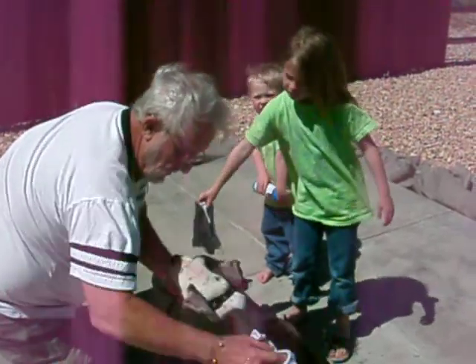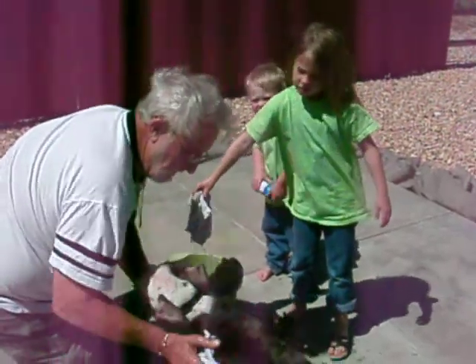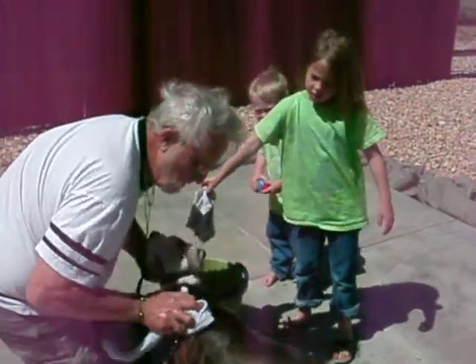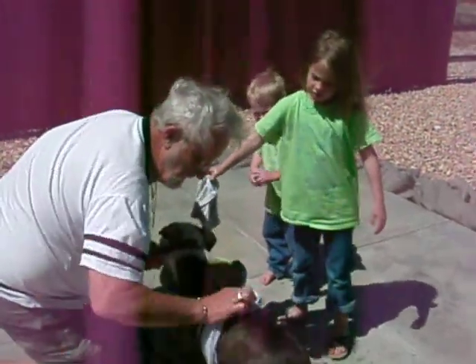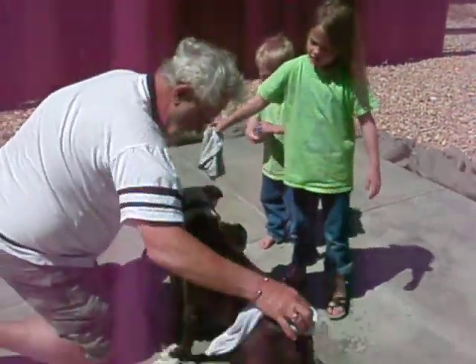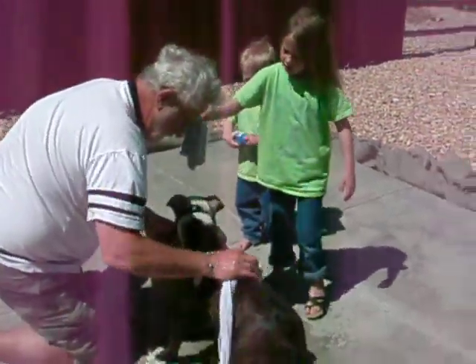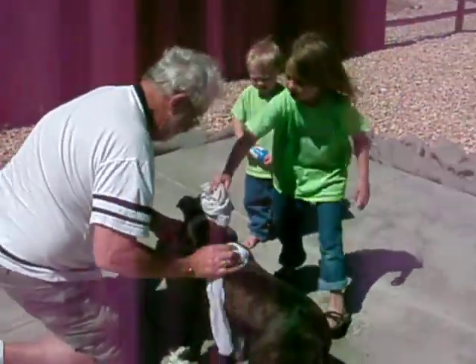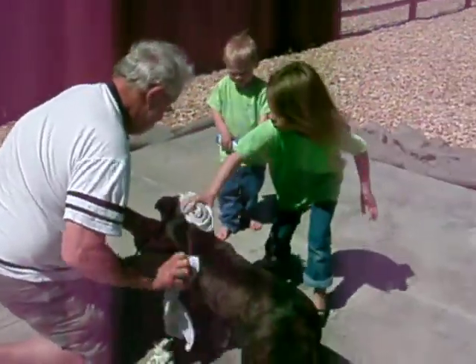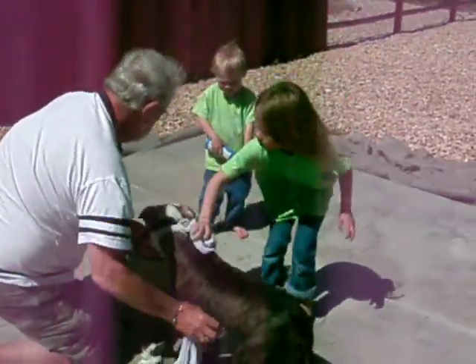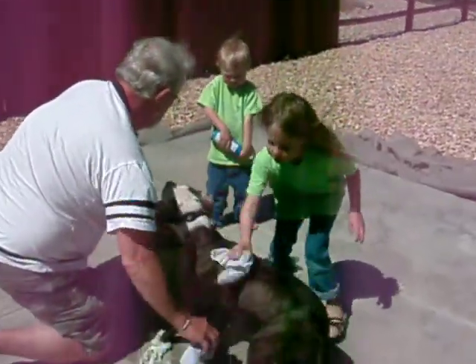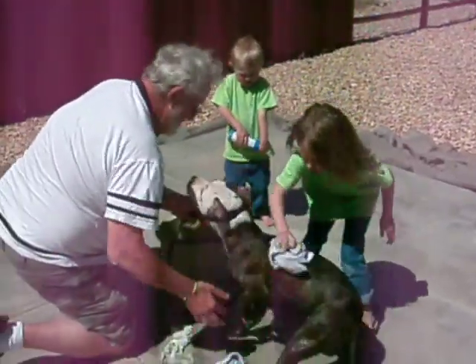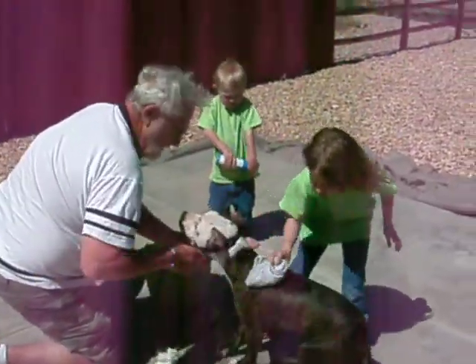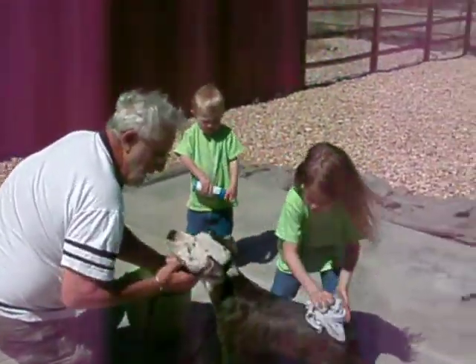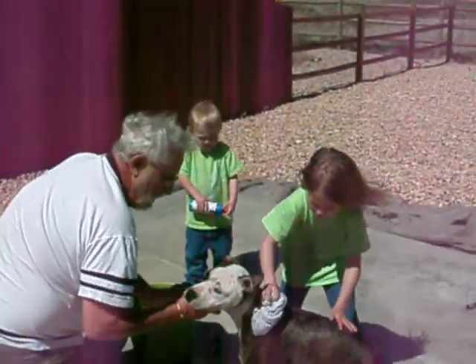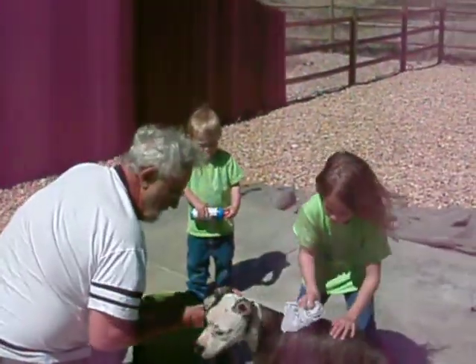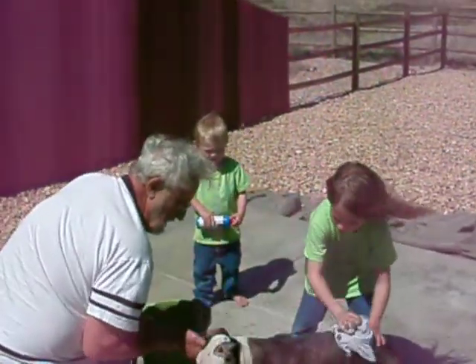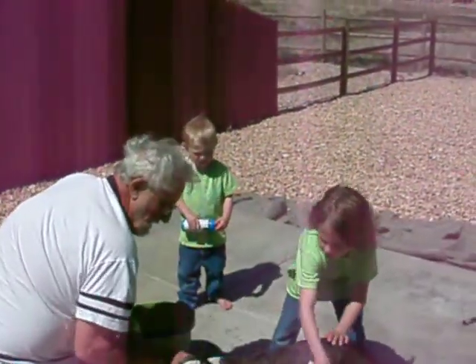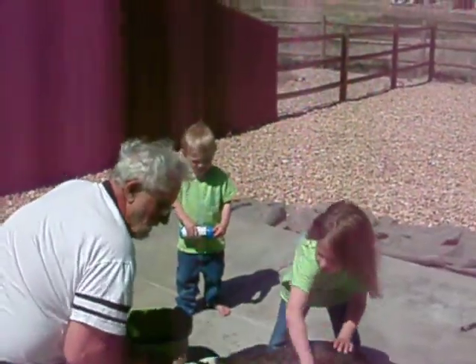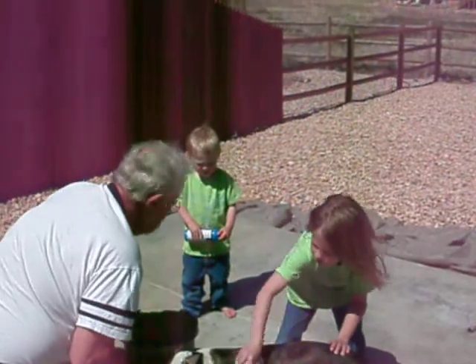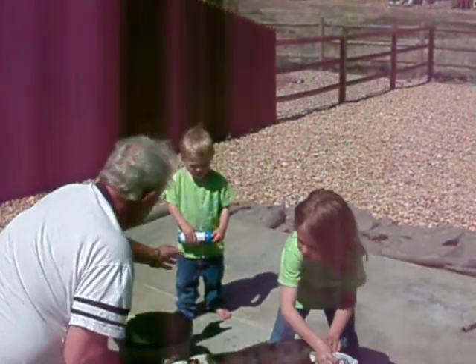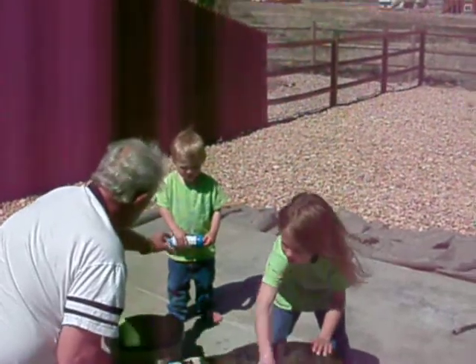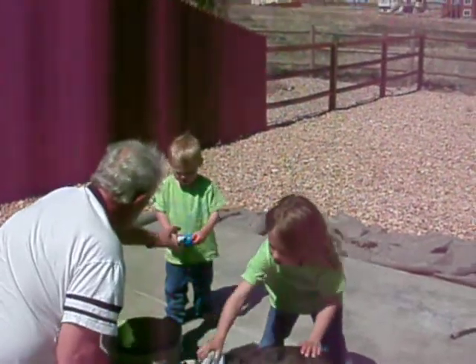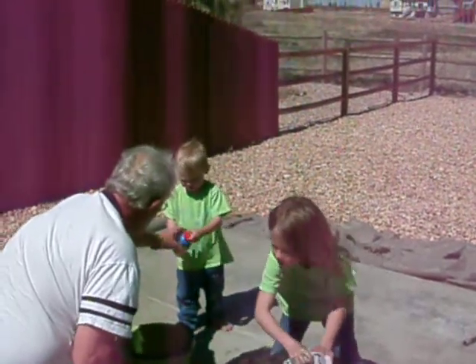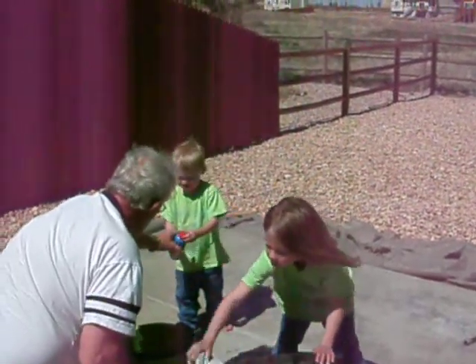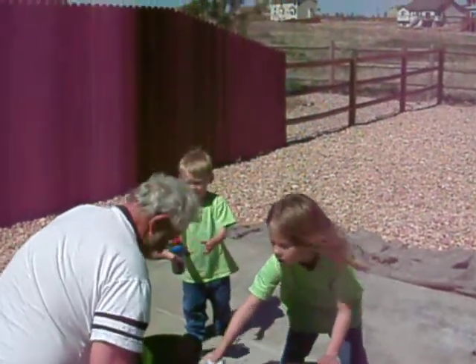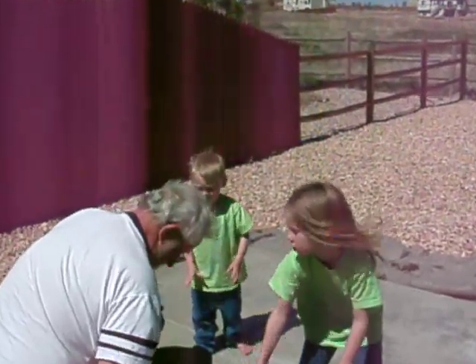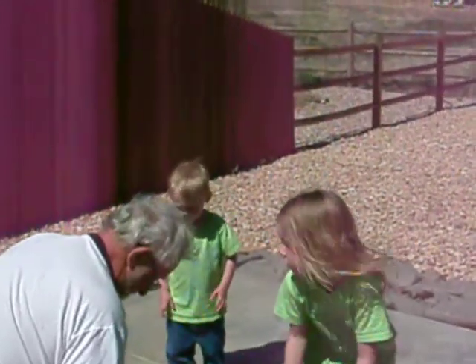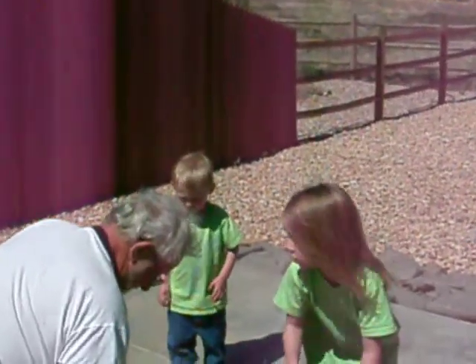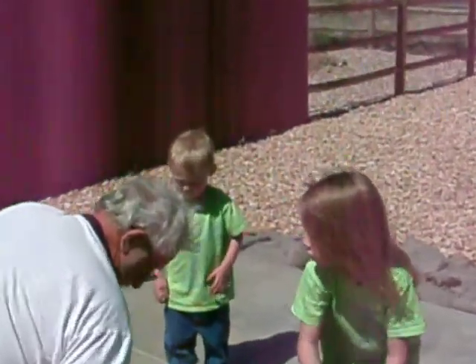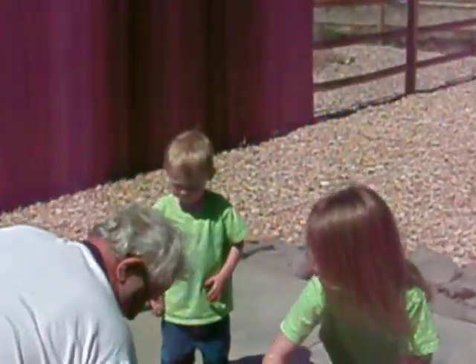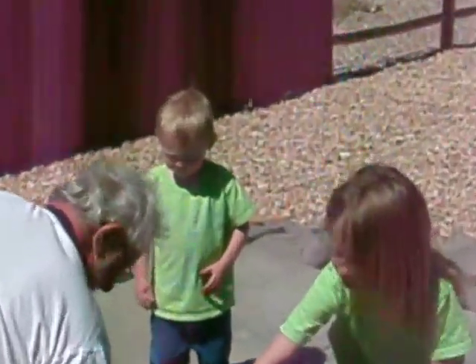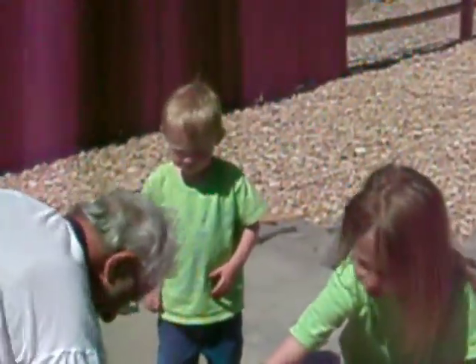Are you helping, buddy? Are you going to help? Give me that. Did you open this? No. He's trying to pop it.